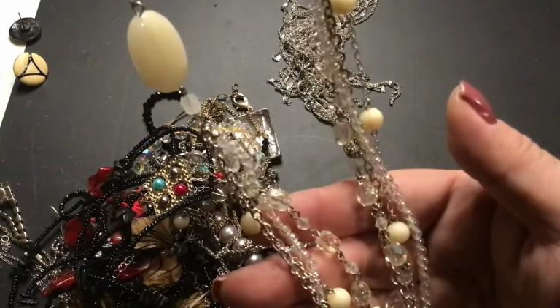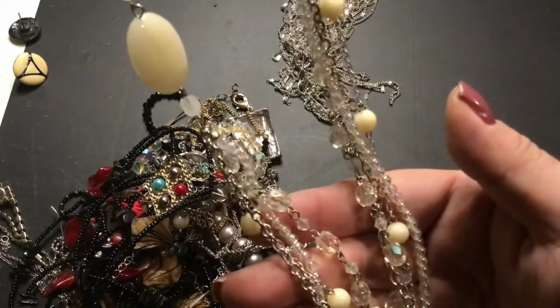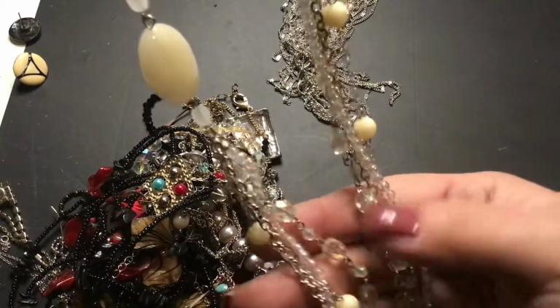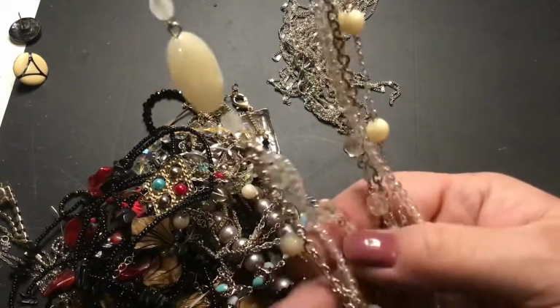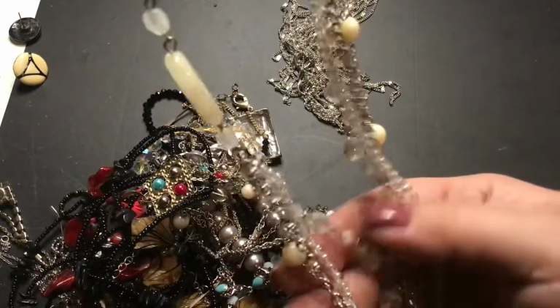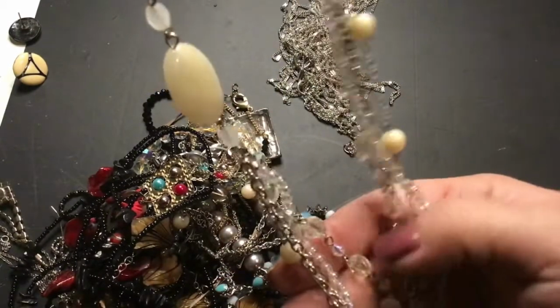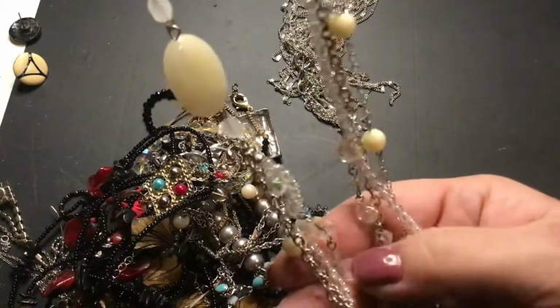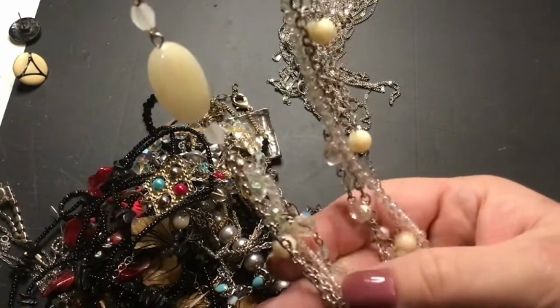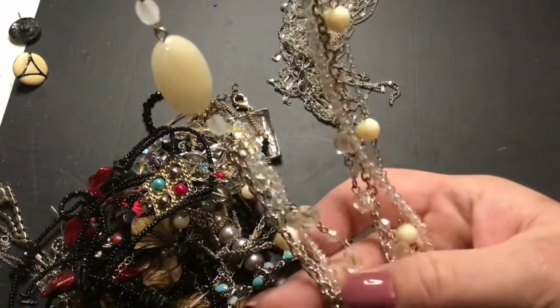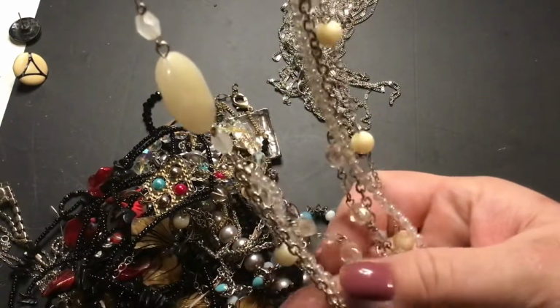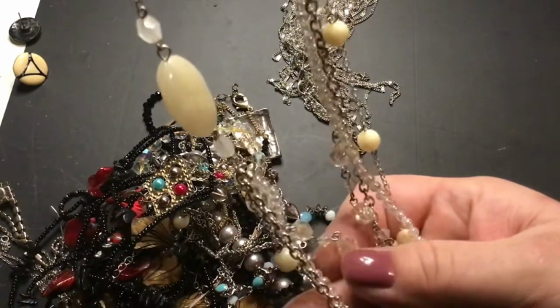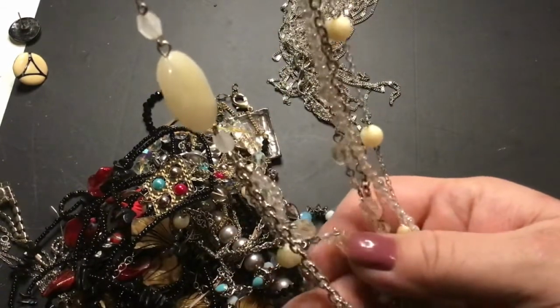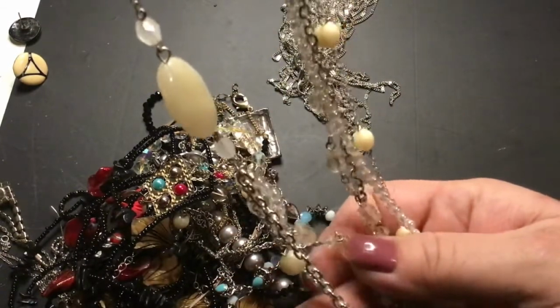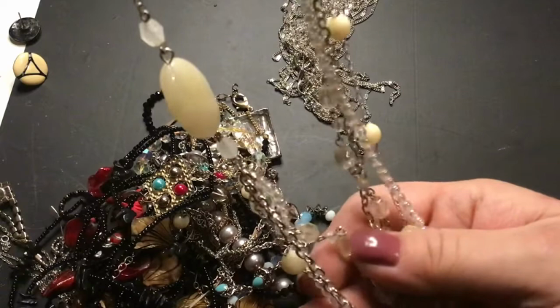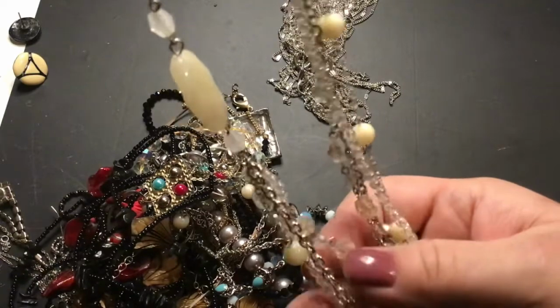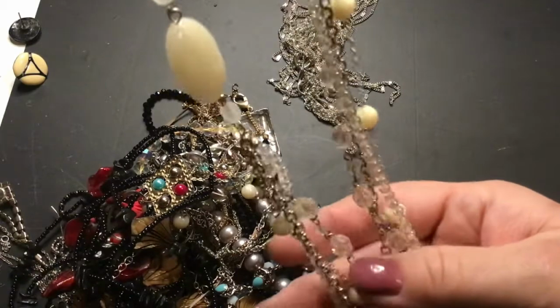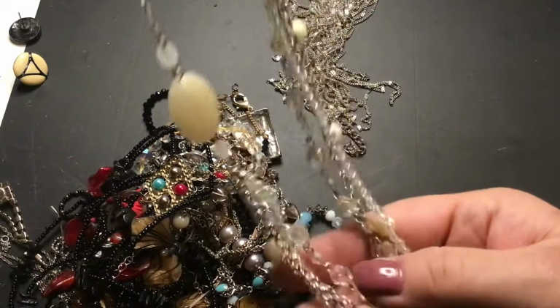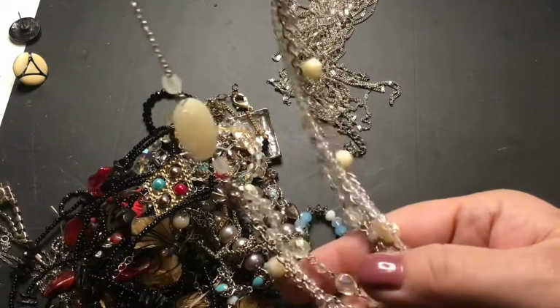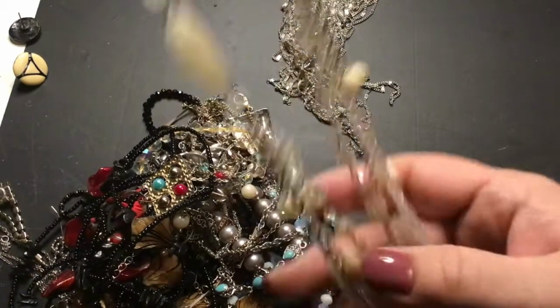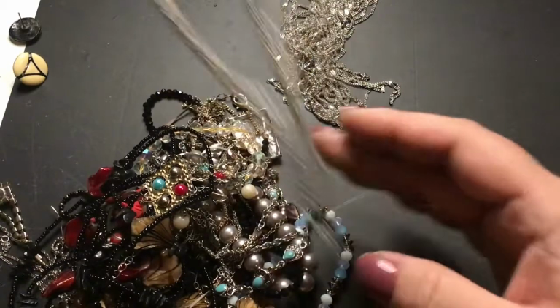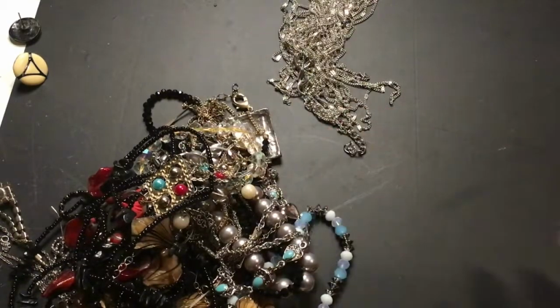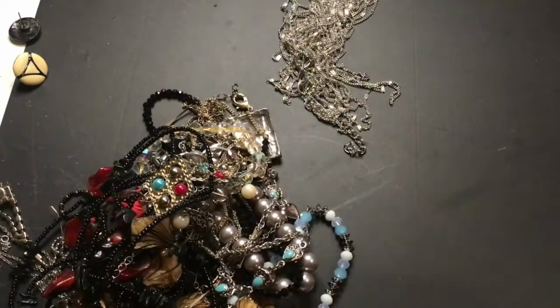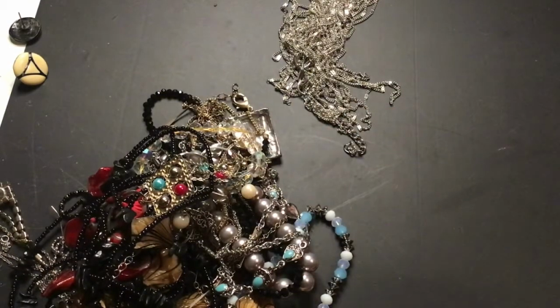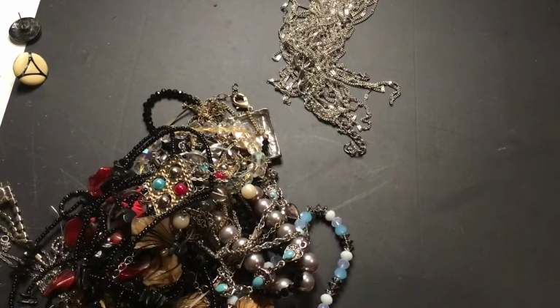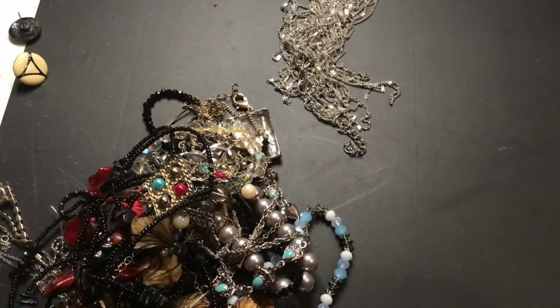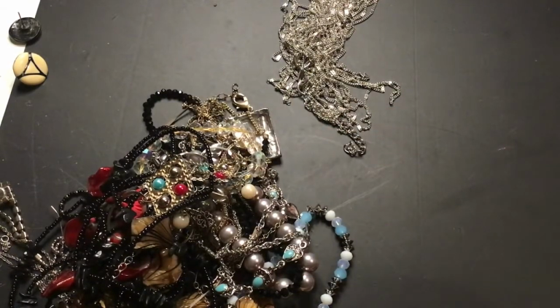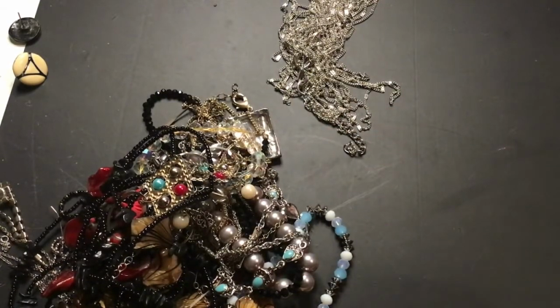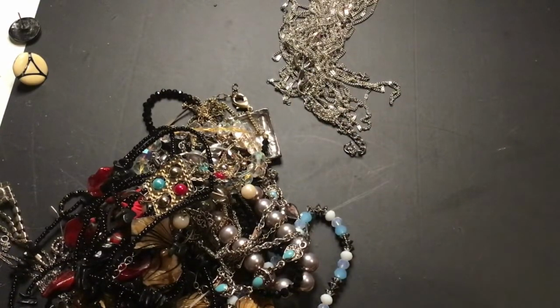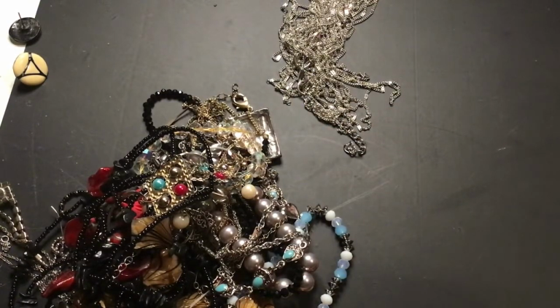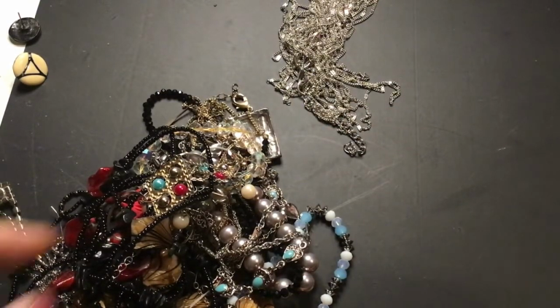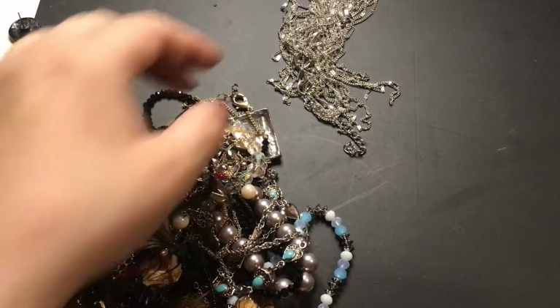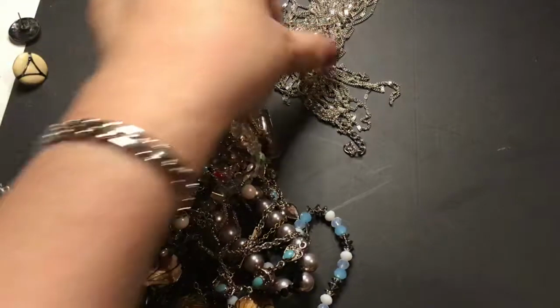Very pretty. These have an AB wash on them too. That one's long and nice.